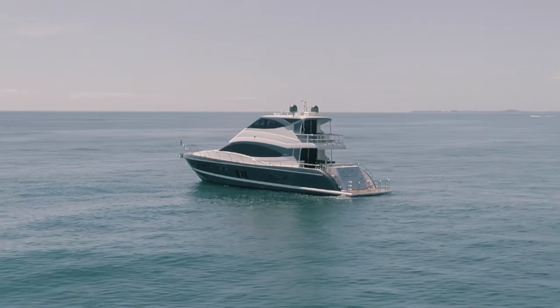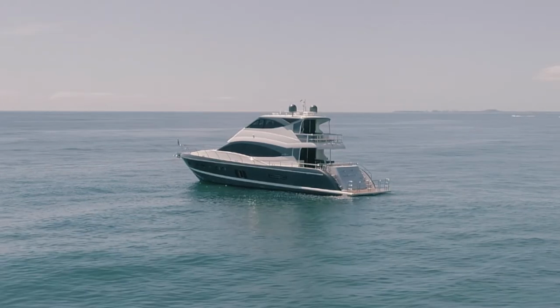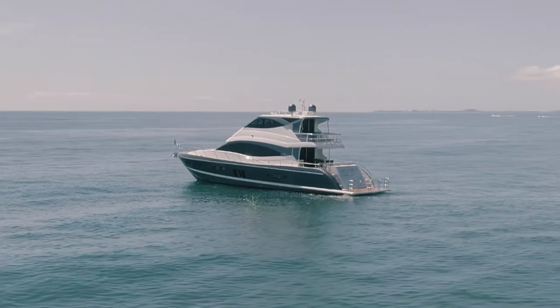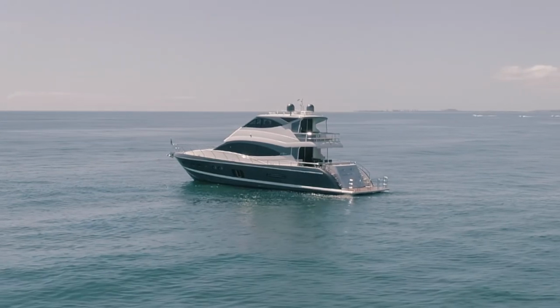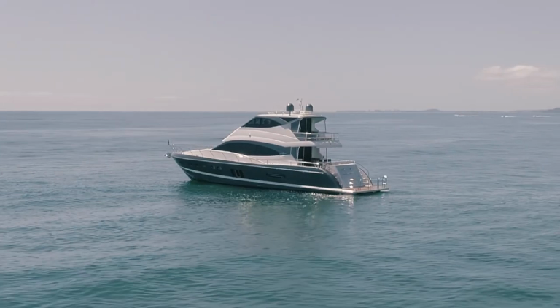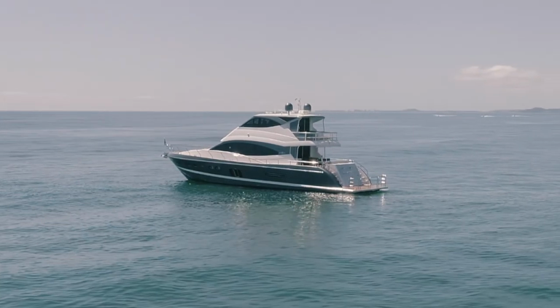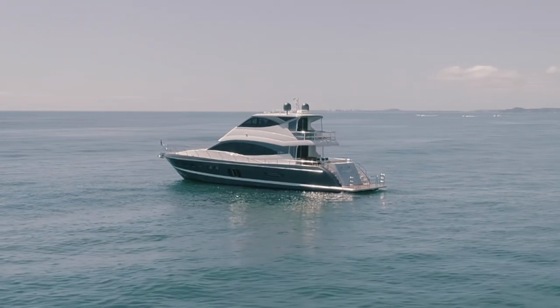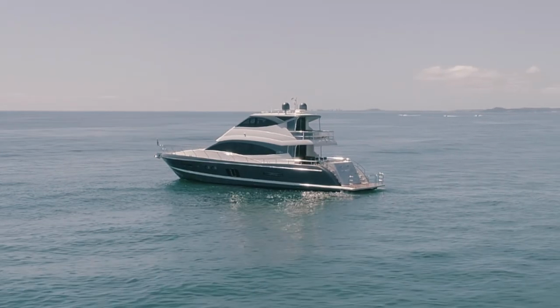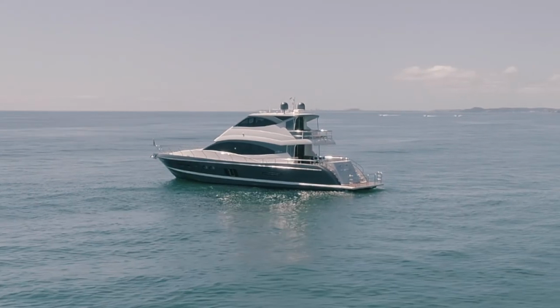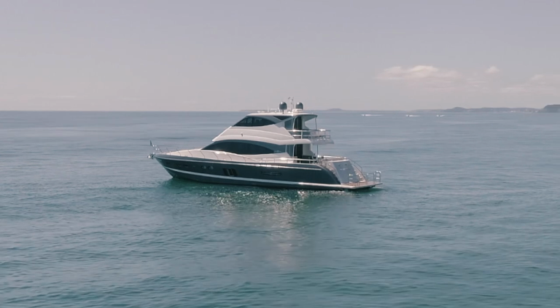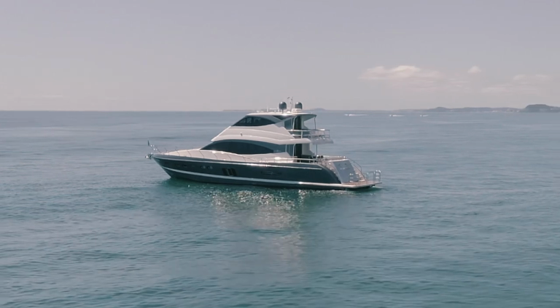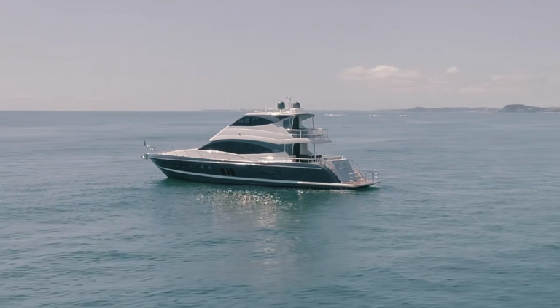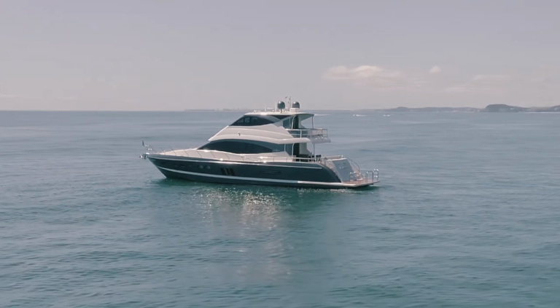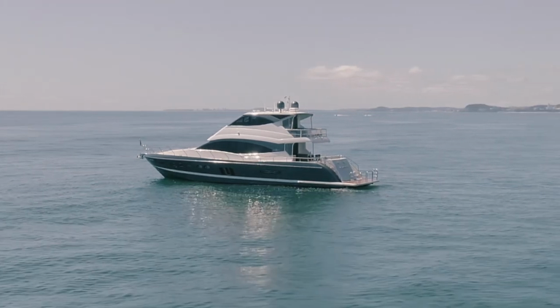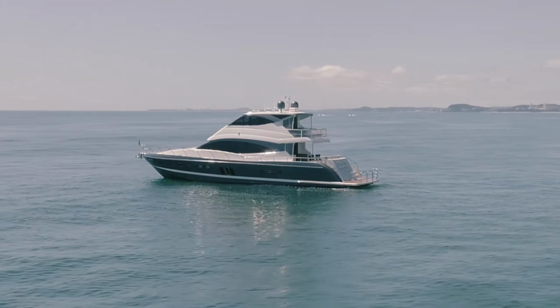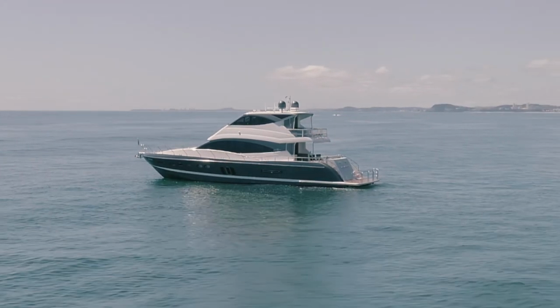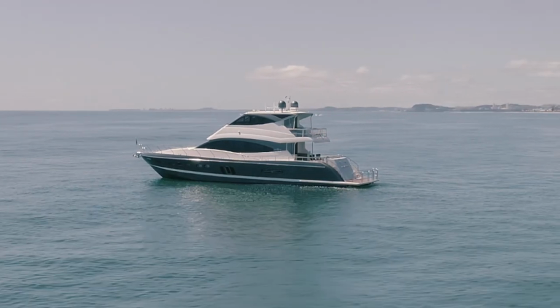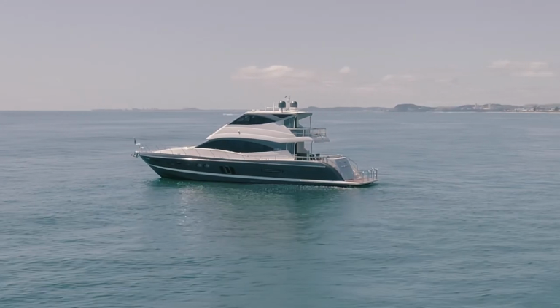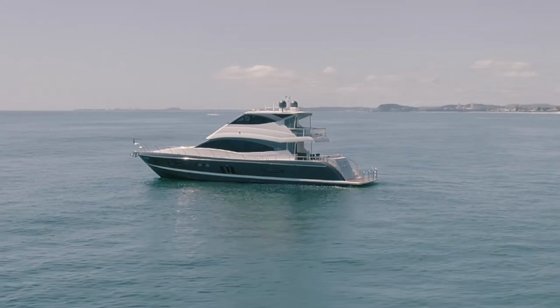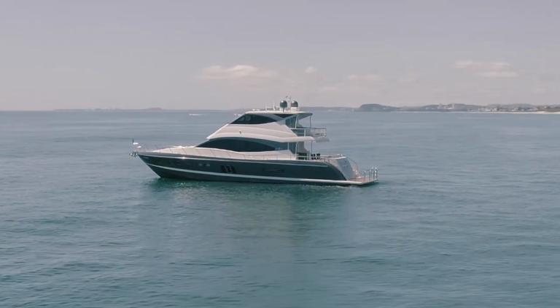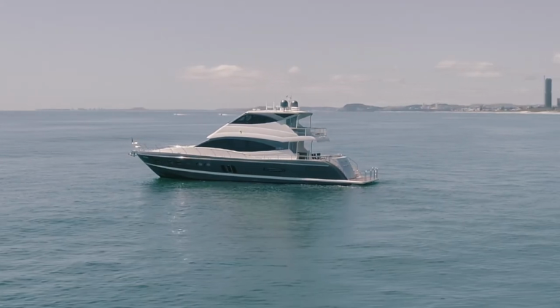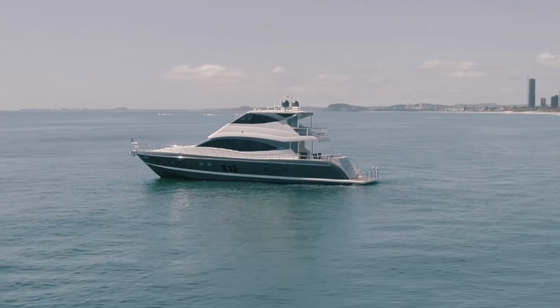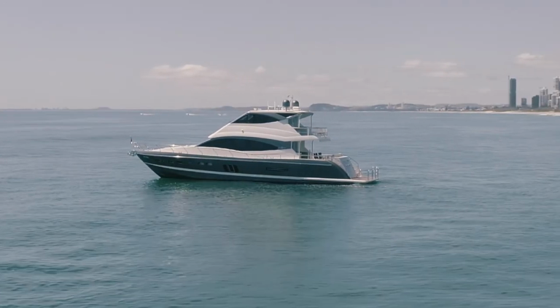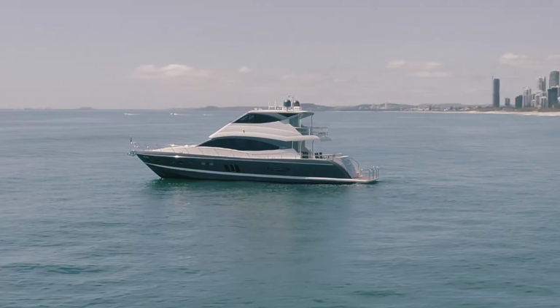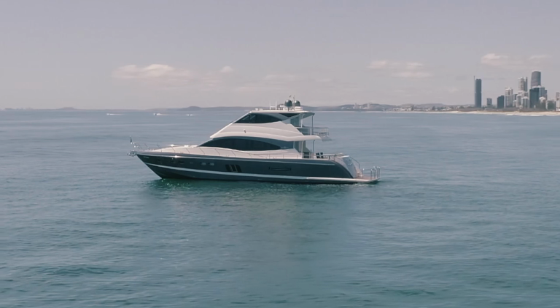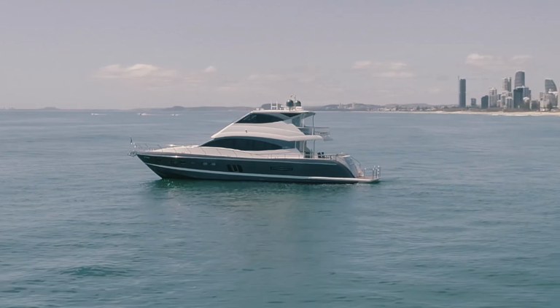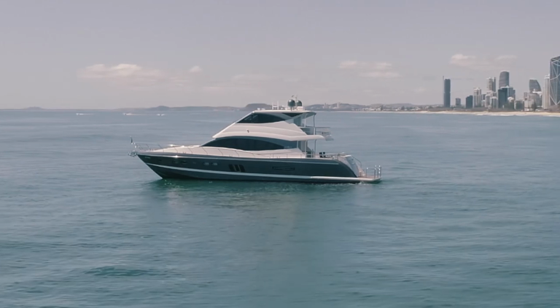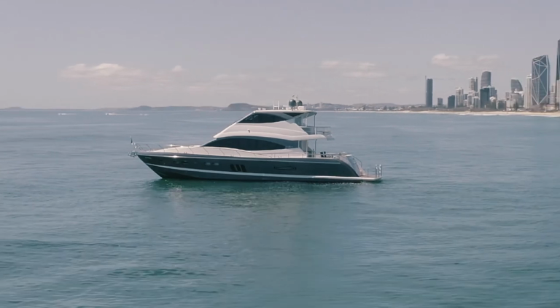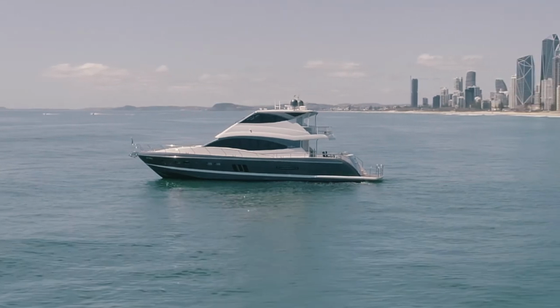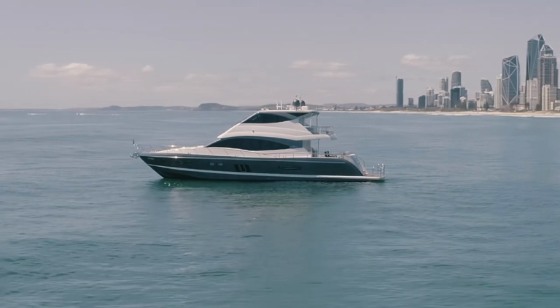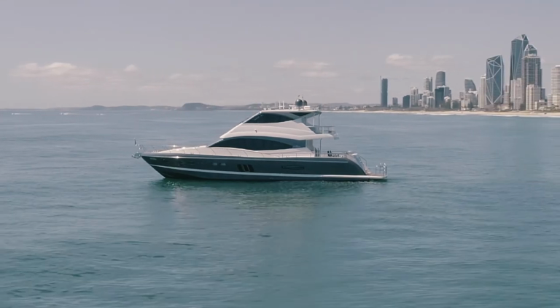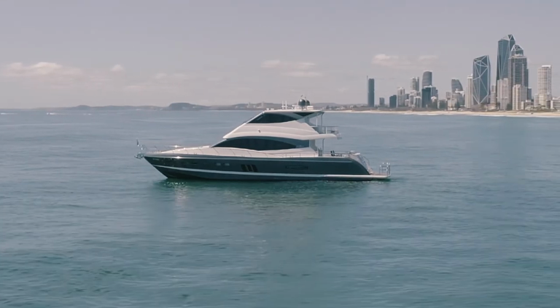Commotion's extensive list of features, her exceptional build quality, and her meticulous condition make her one of the standout purchasing opportunities in the Australian marketplace this summer.